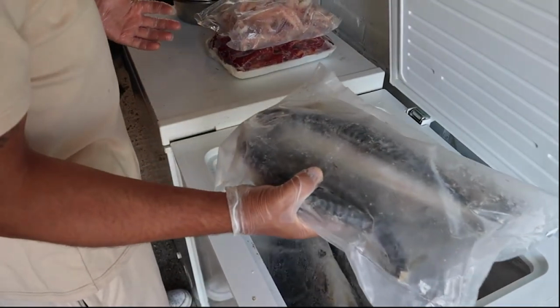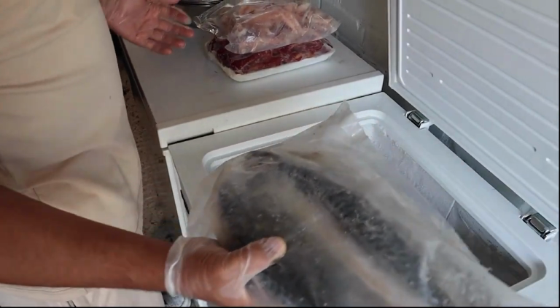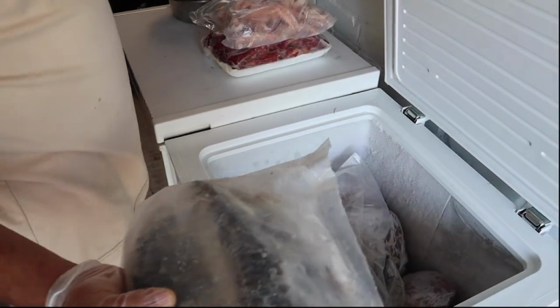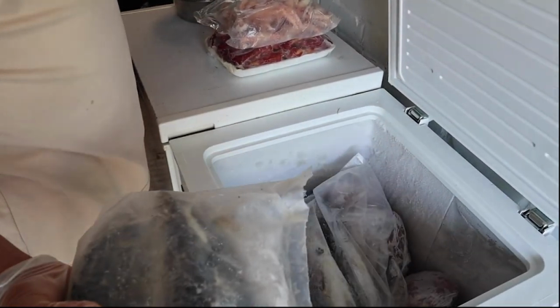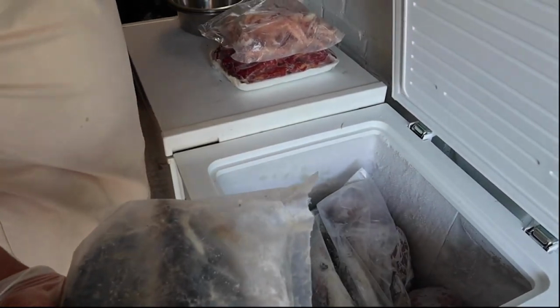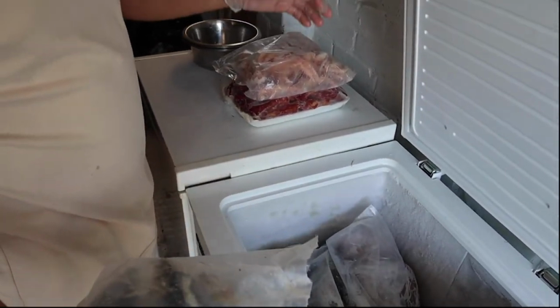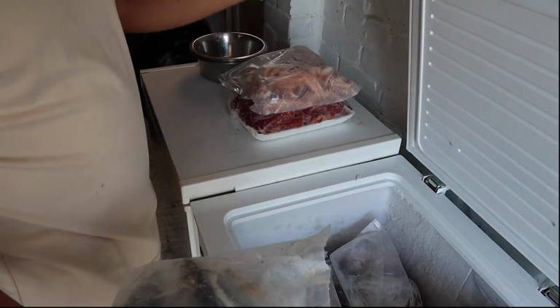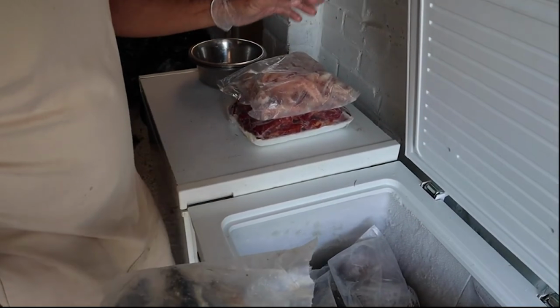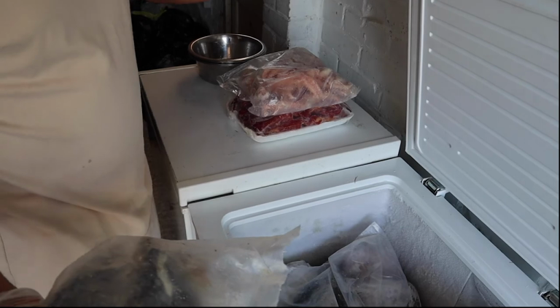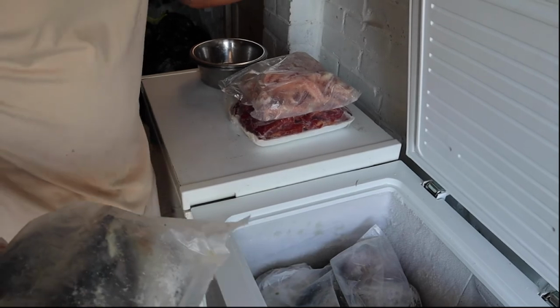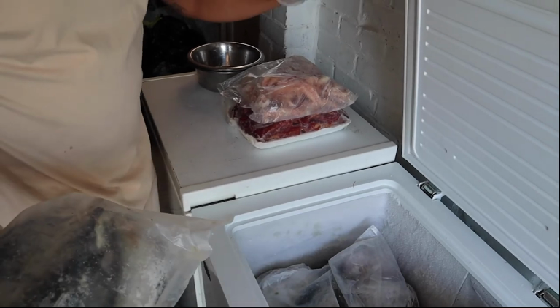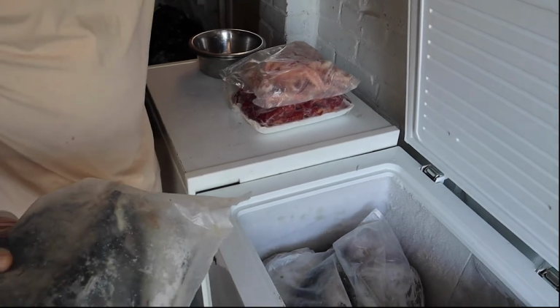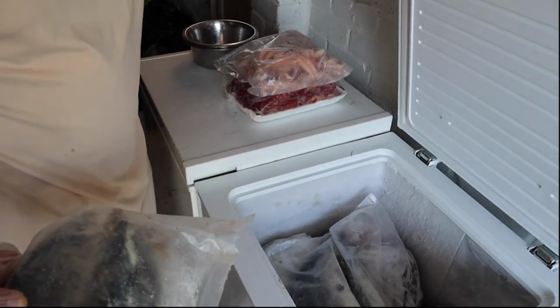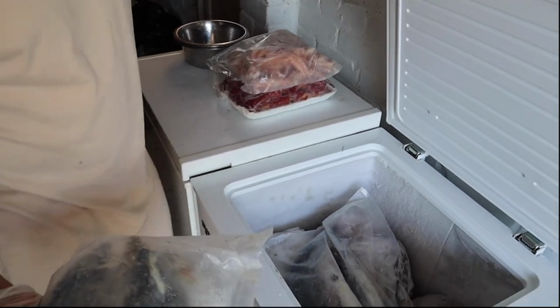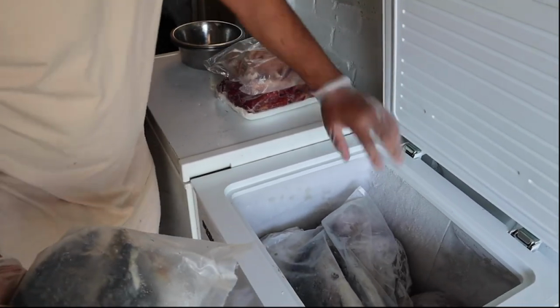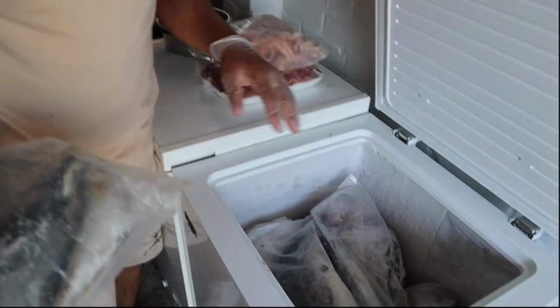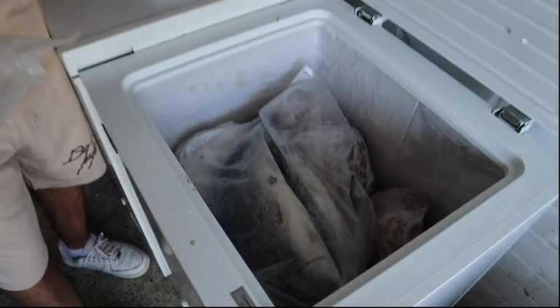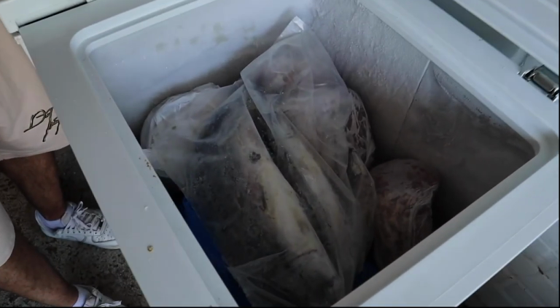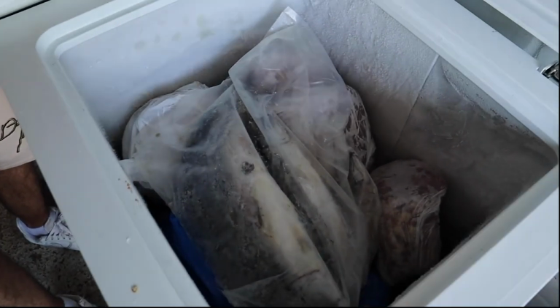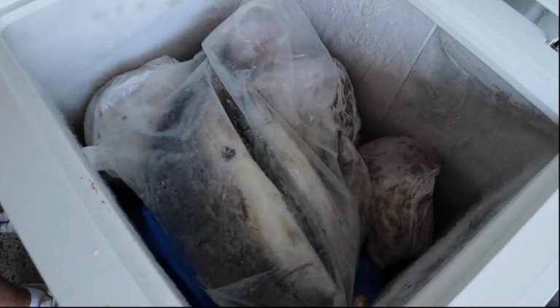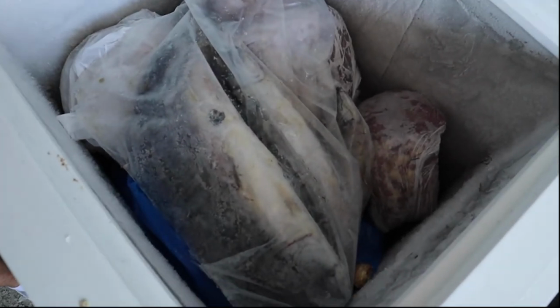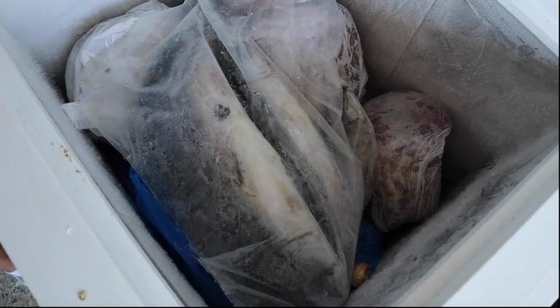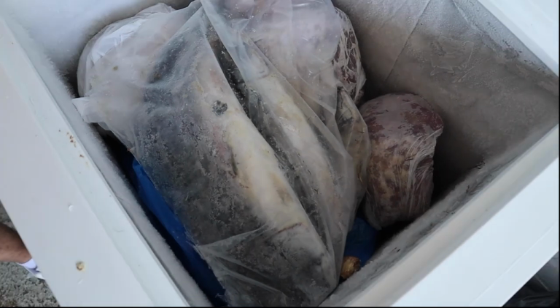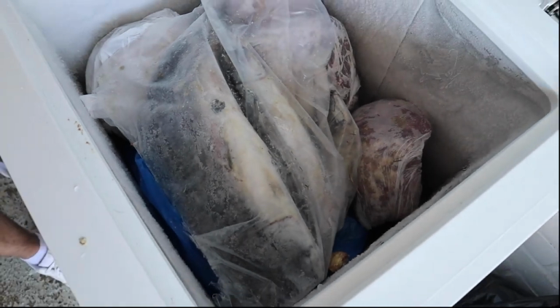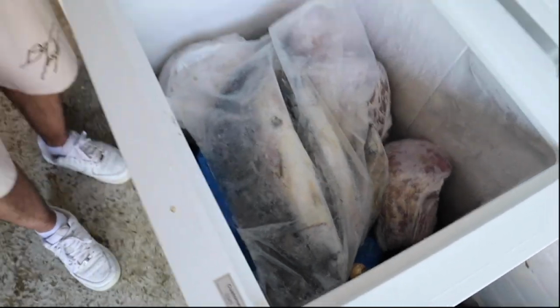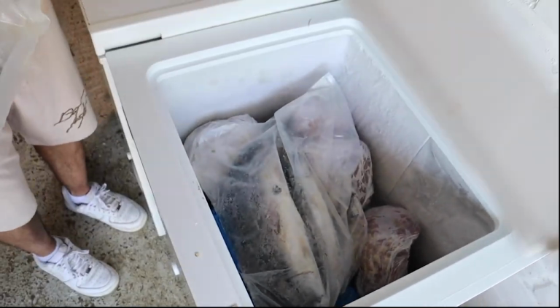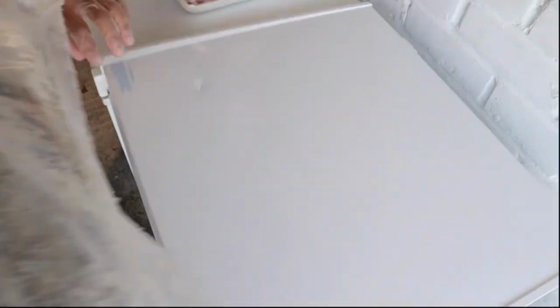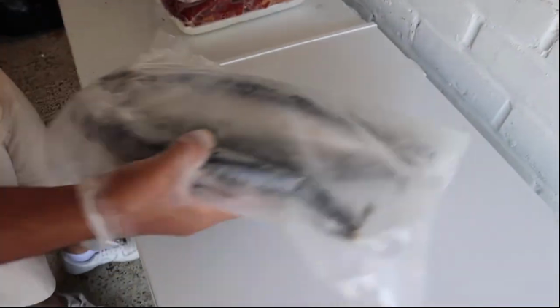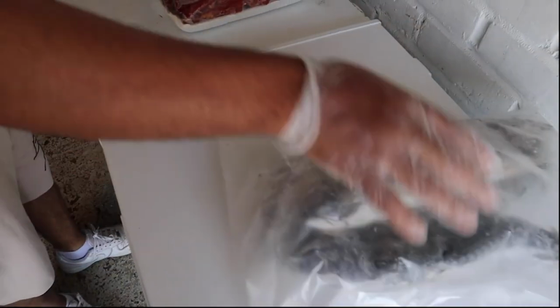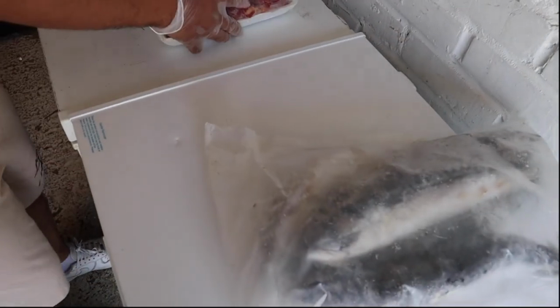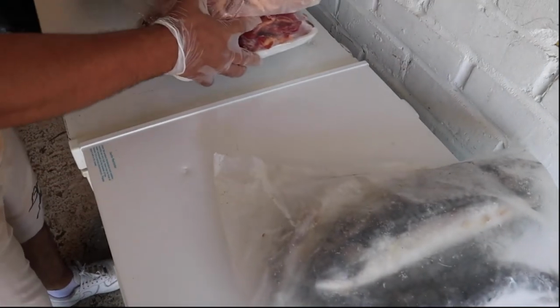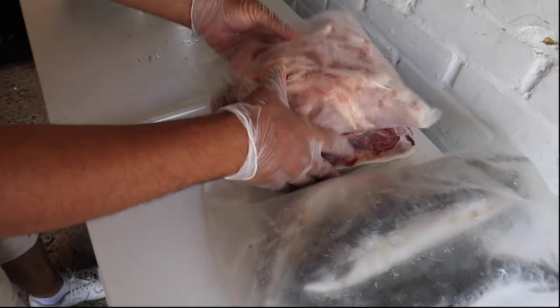It's a lot healthier than defrosting it — all the bacteria jumps on the meat. As you can see, we have a full freezer, as always. I'm only showing you this morning's meal.